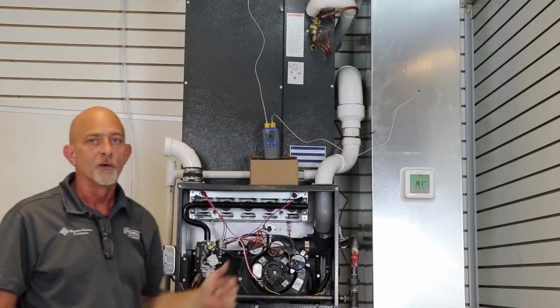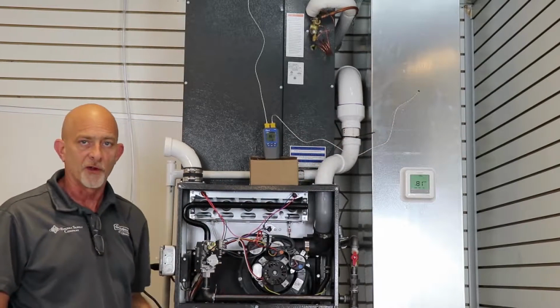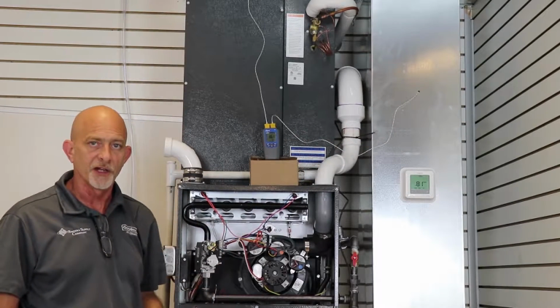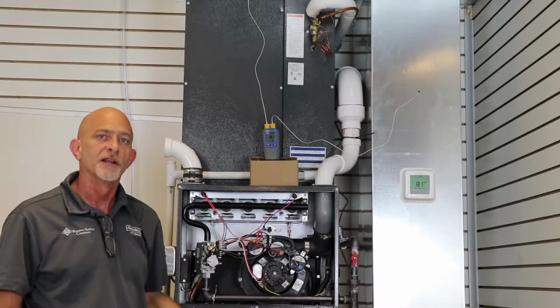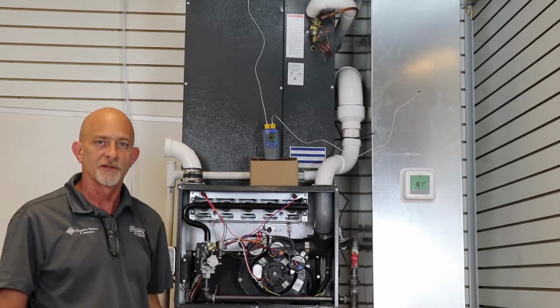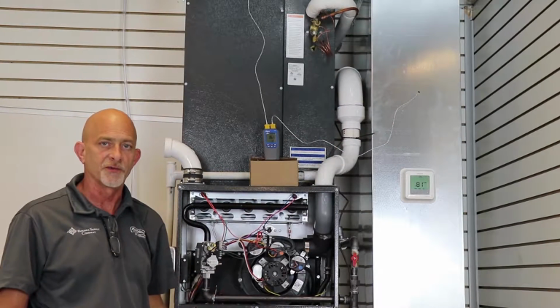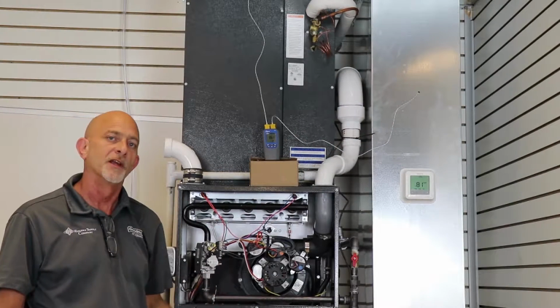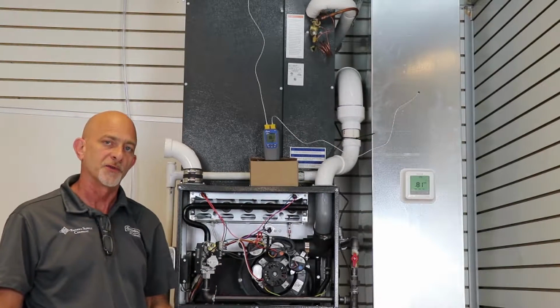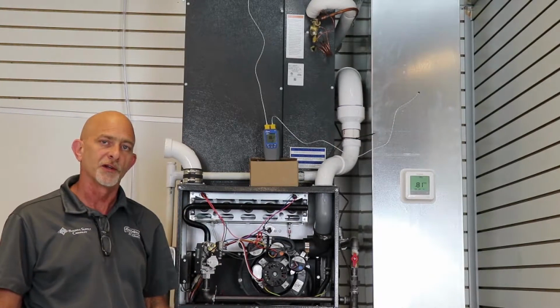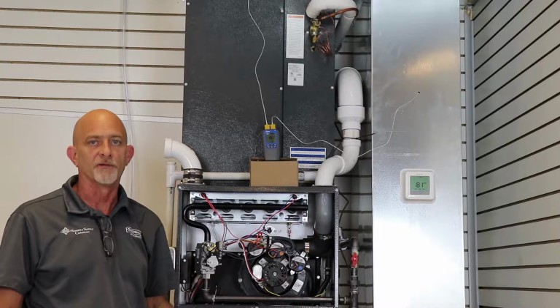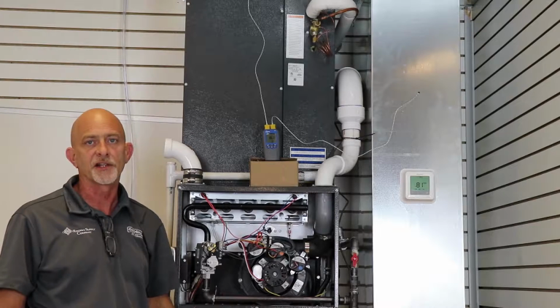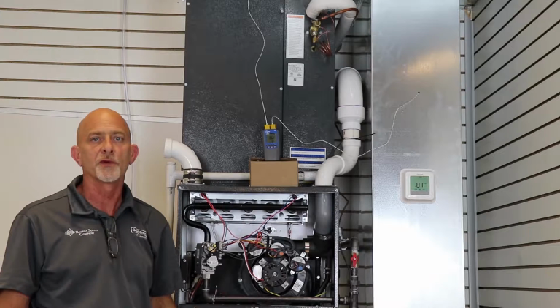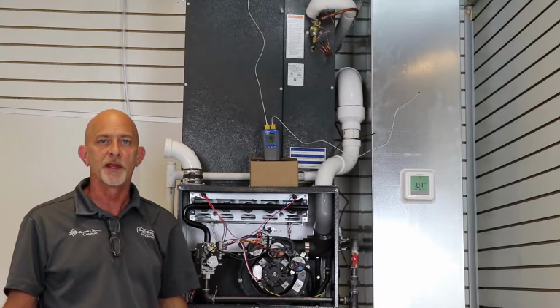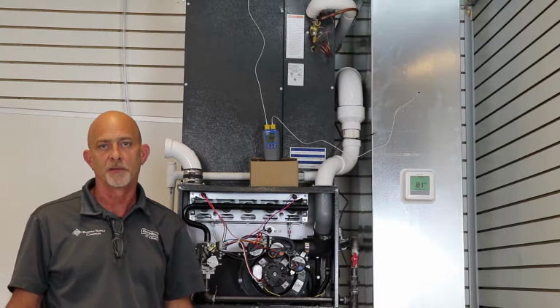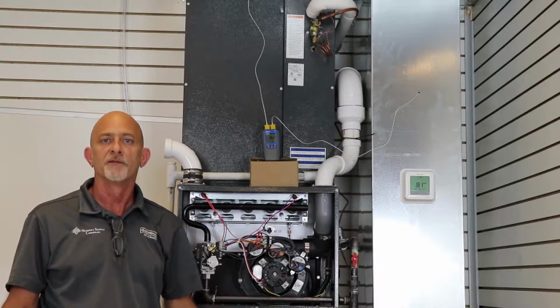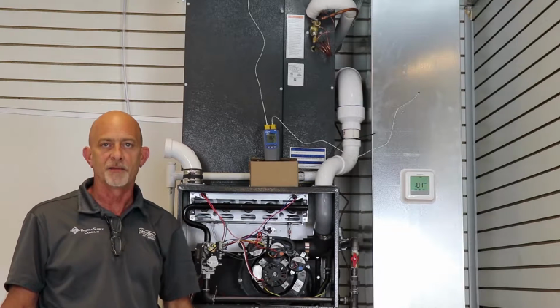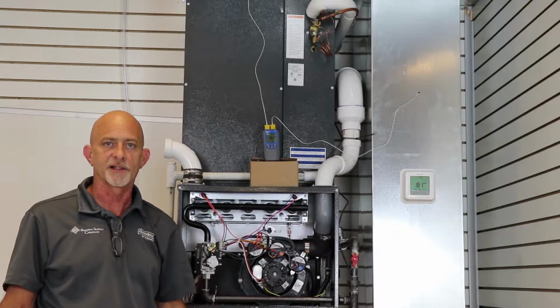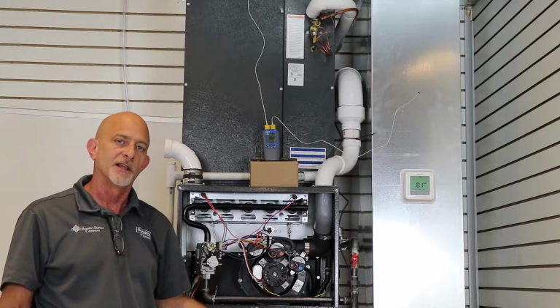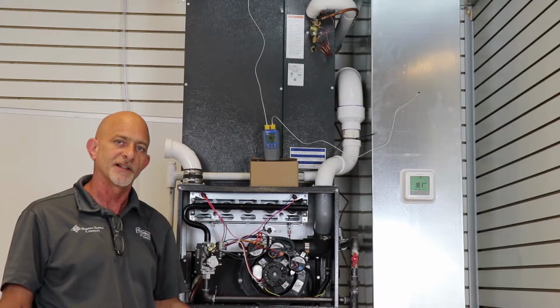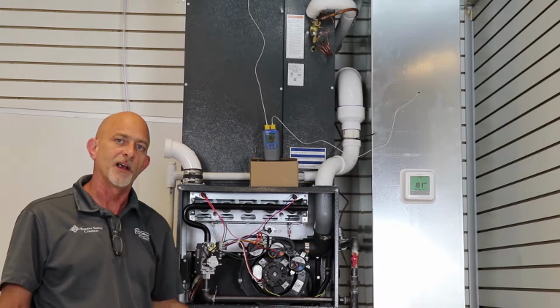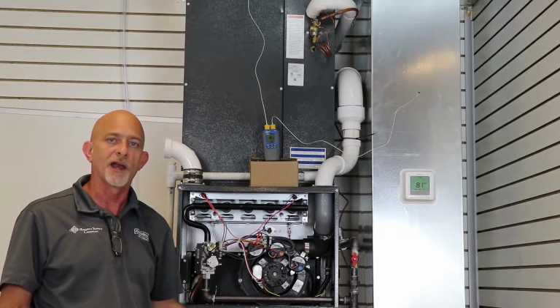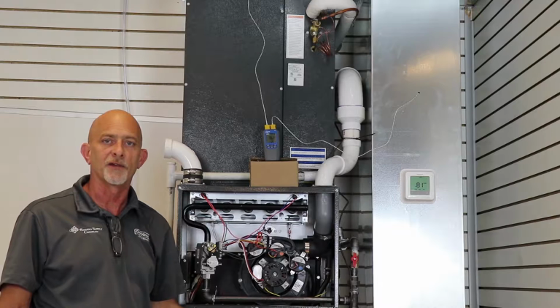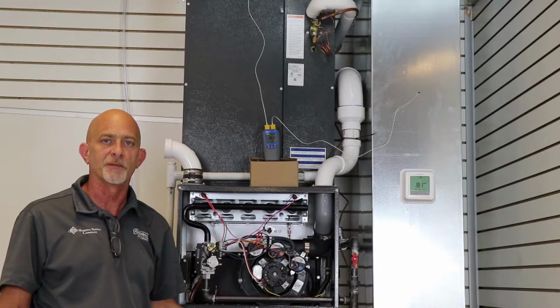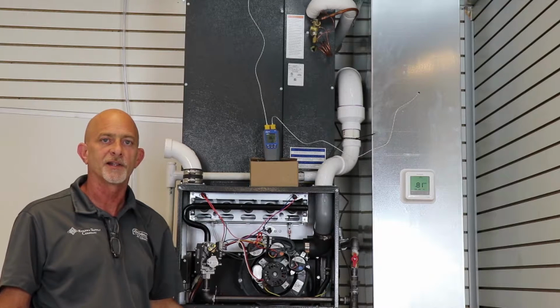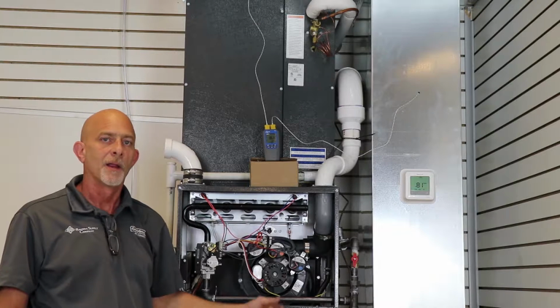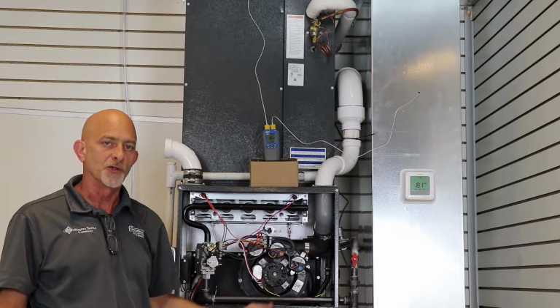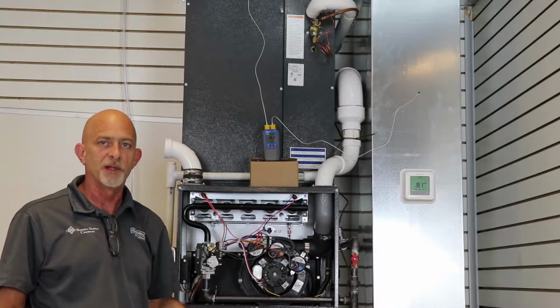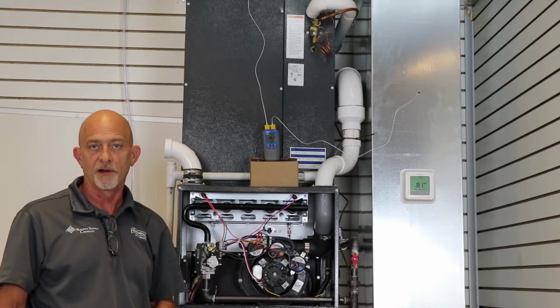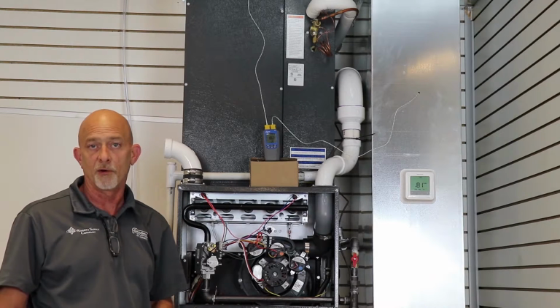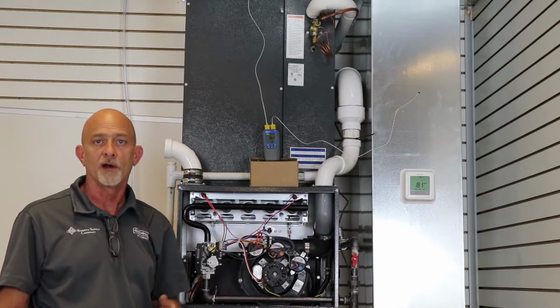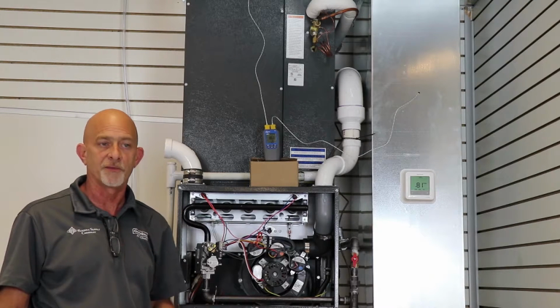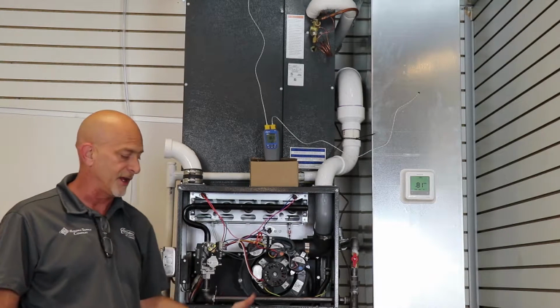We have to call for heat and let the furnace run. Here's what's critical: the furnace has to run for a minimum of 10 minutes. In our testing environment we're not going to run it for 10 minutes. You should be middle of the road of our temperature rise.